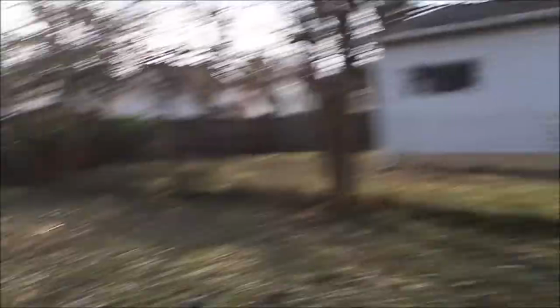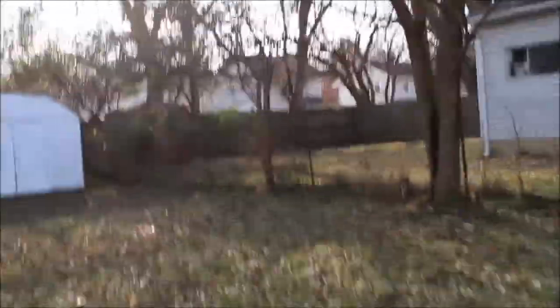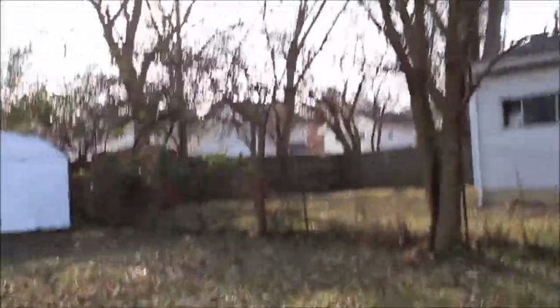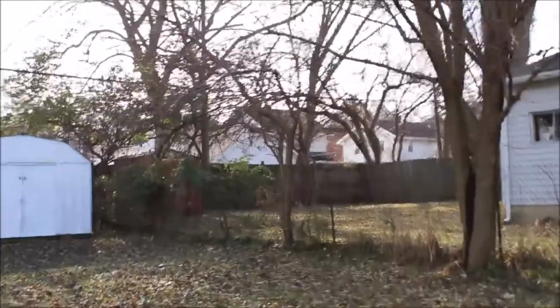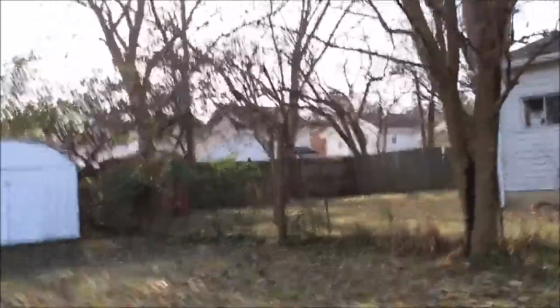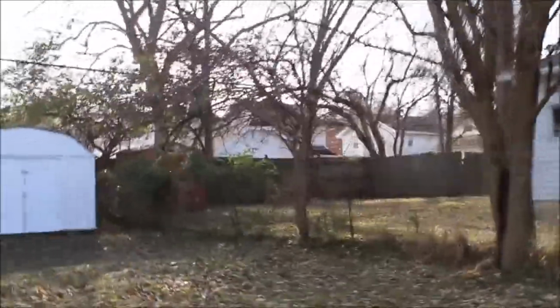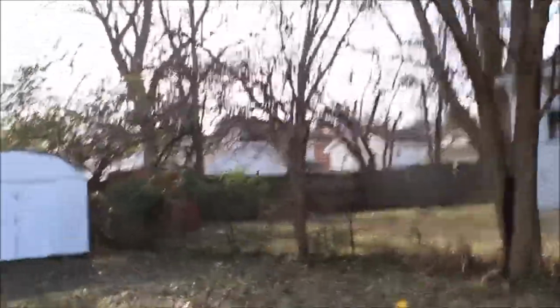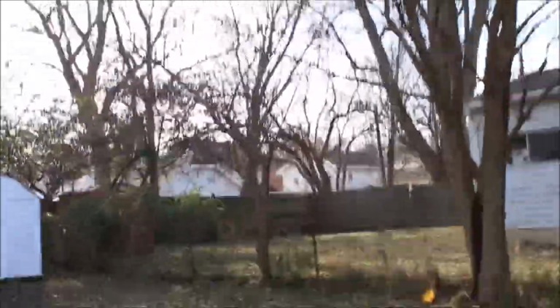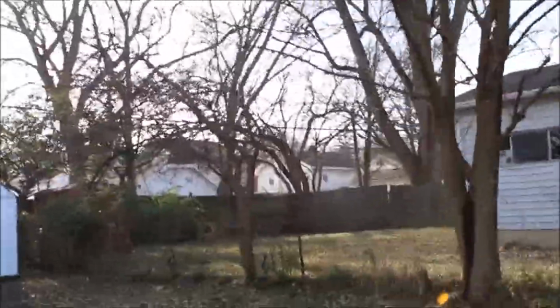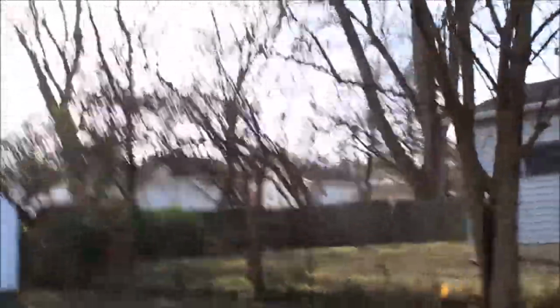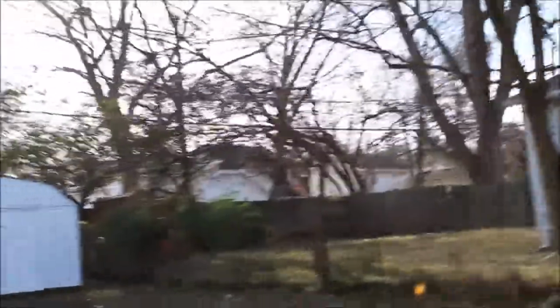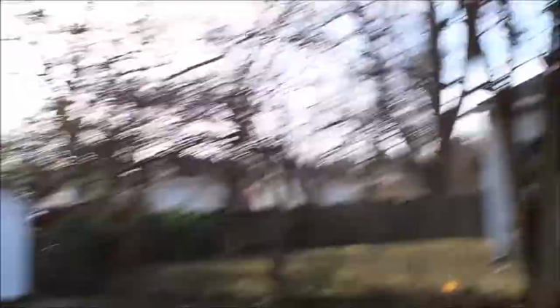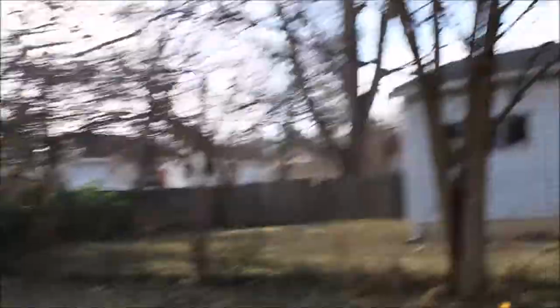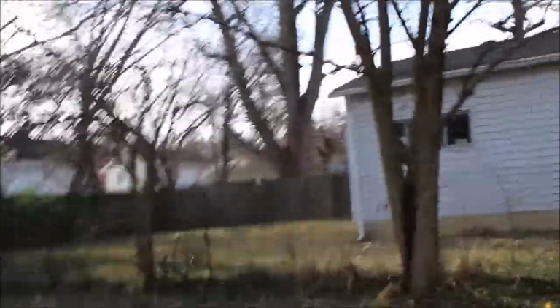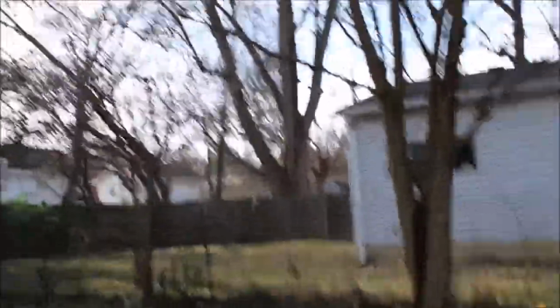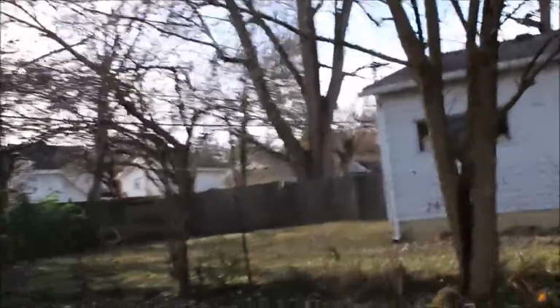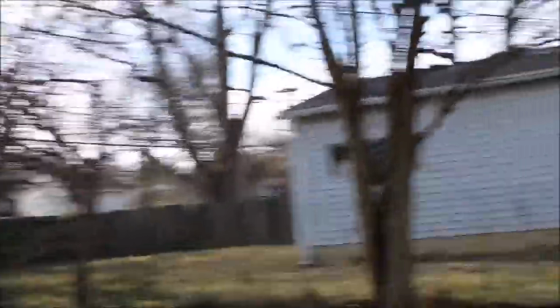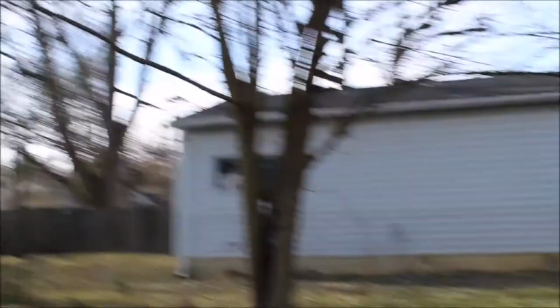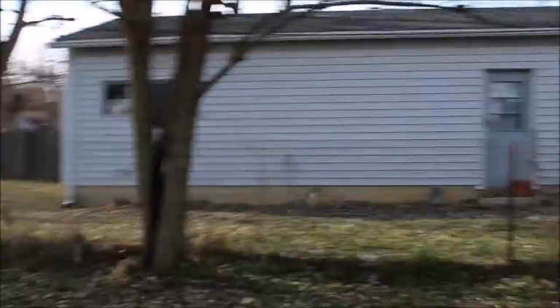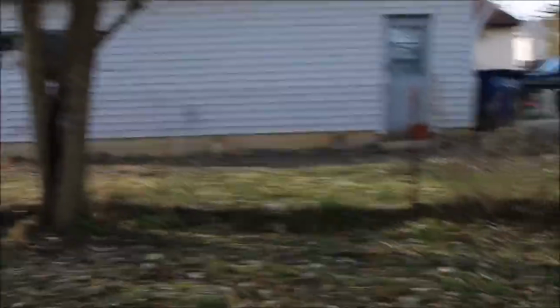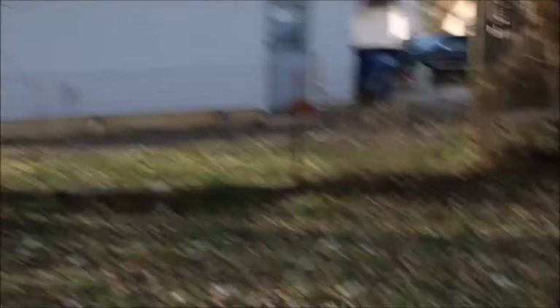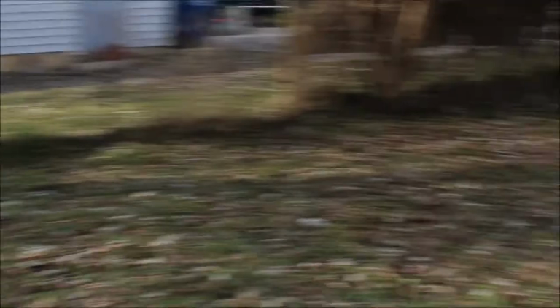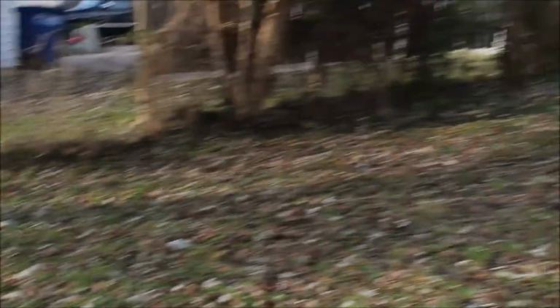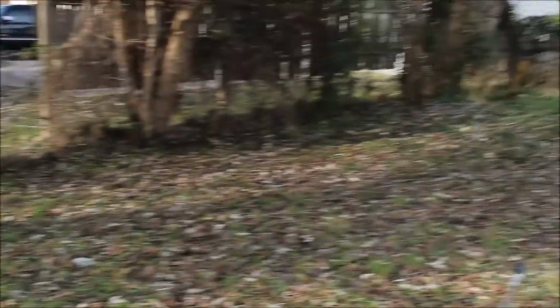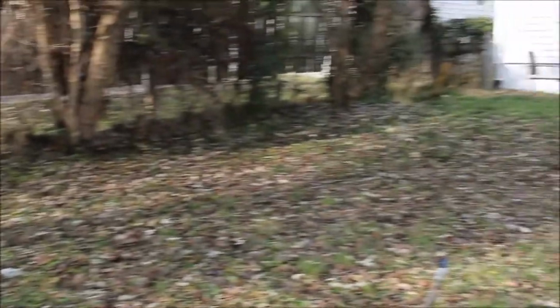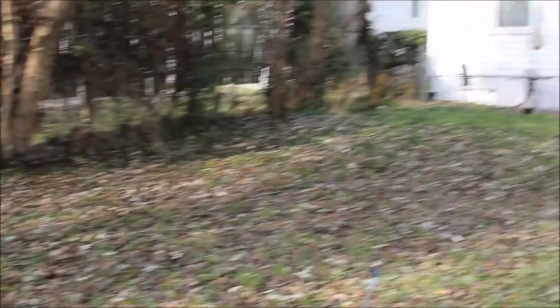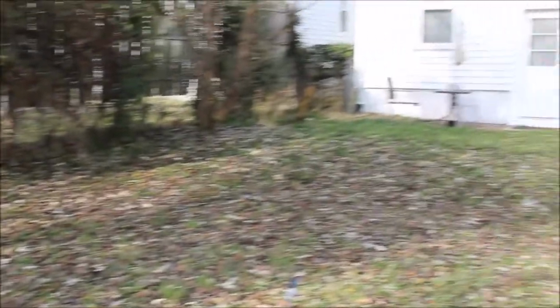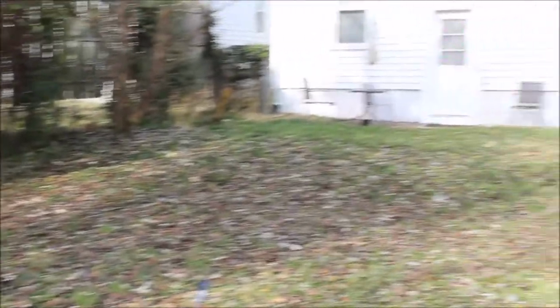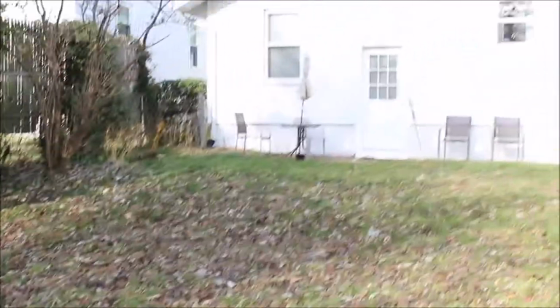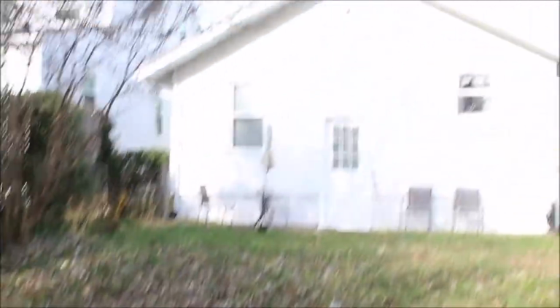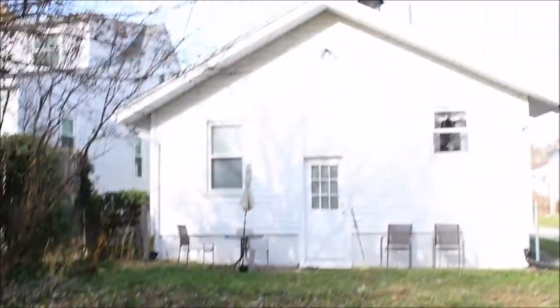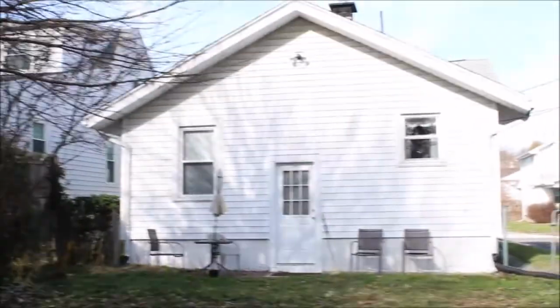I'm walking to the back here so I can give you a view of the entire back of the house. So this is a nice place to maybe put a patio, sit out back.